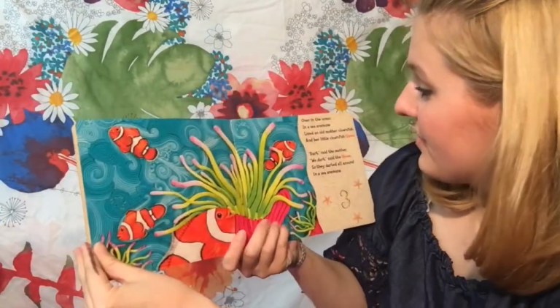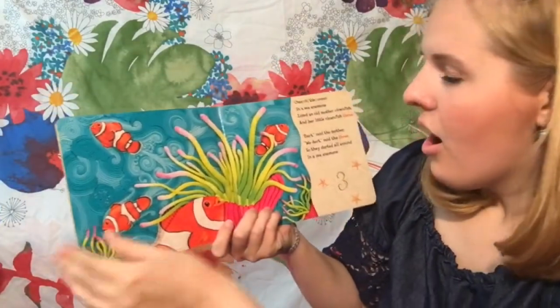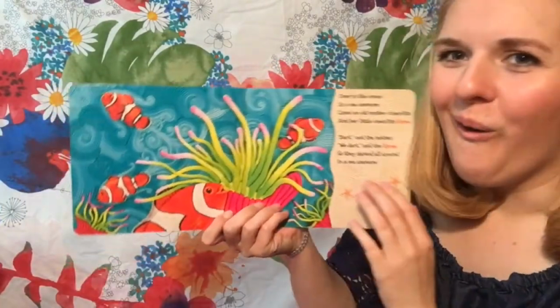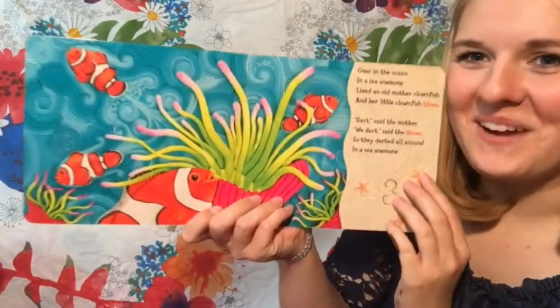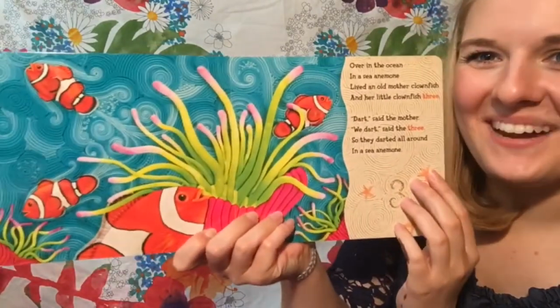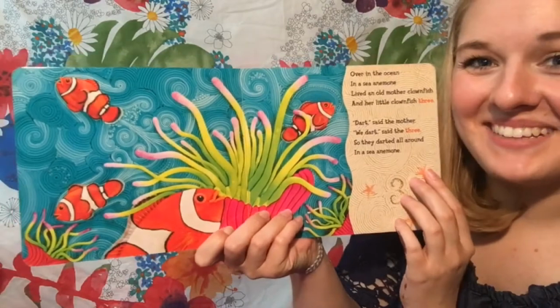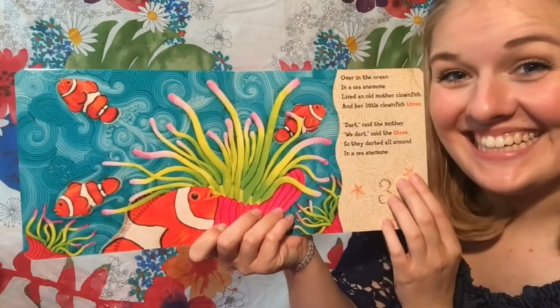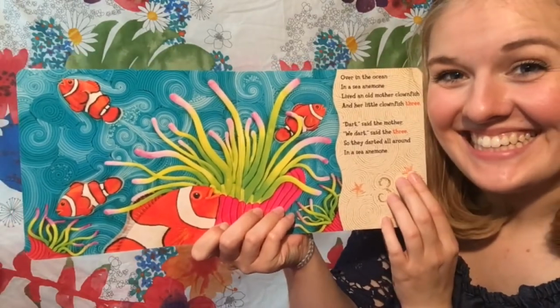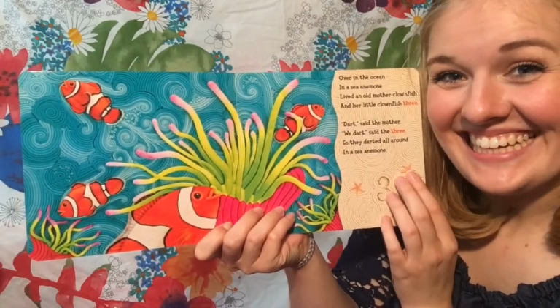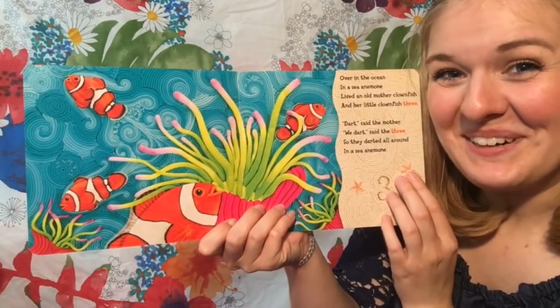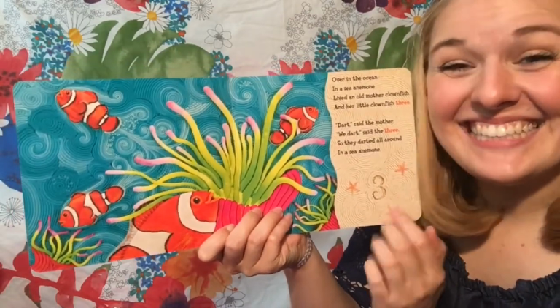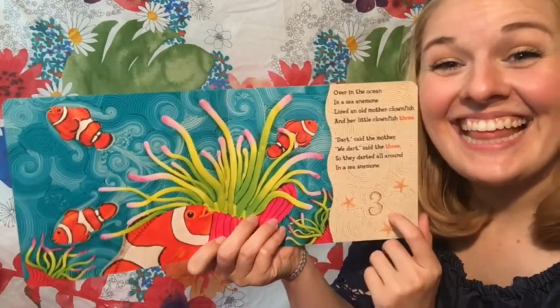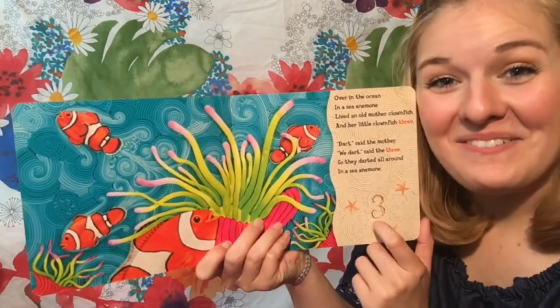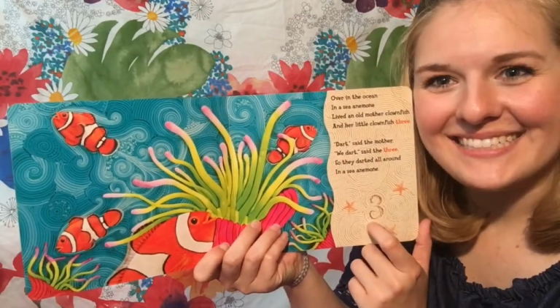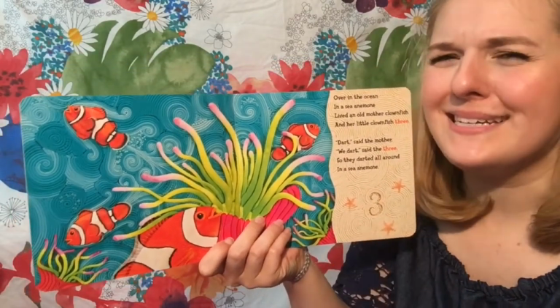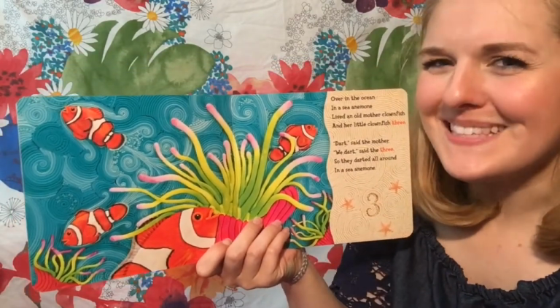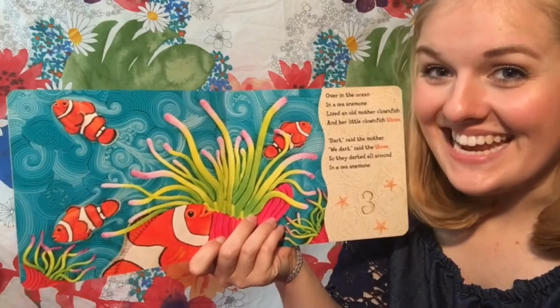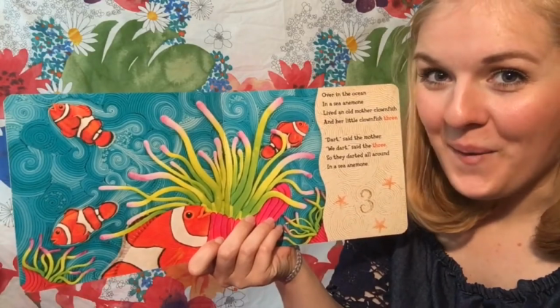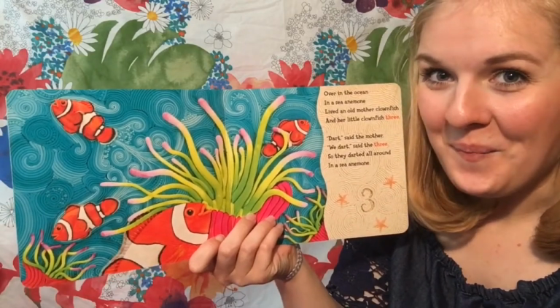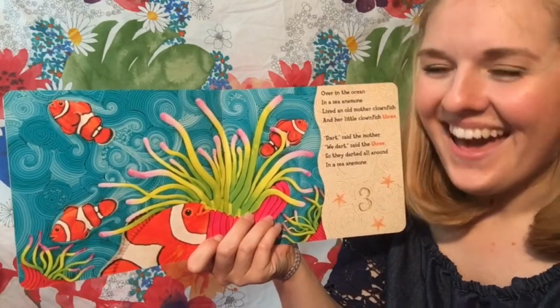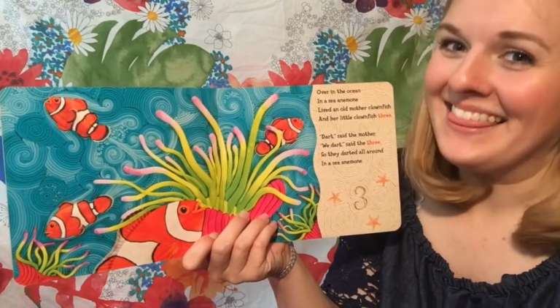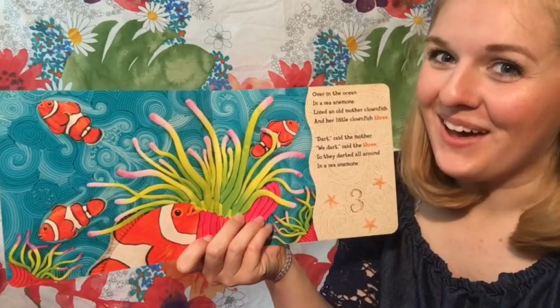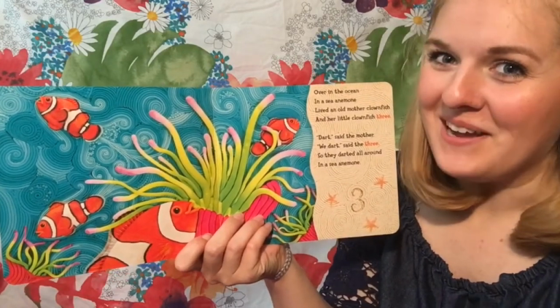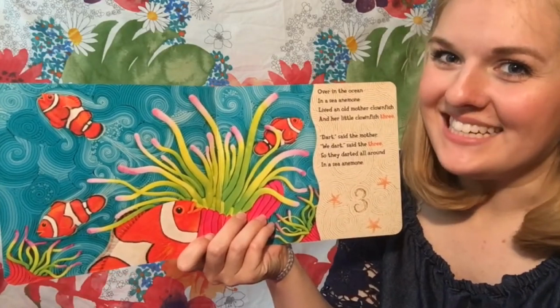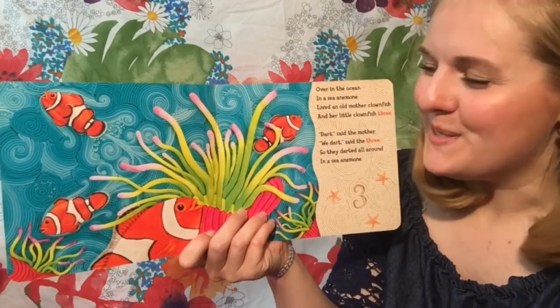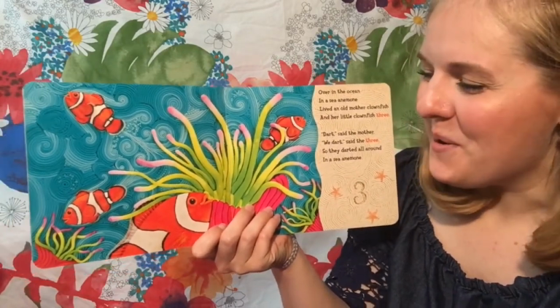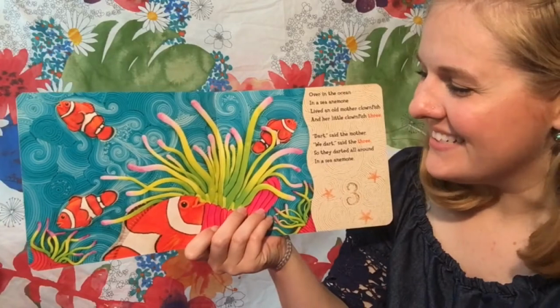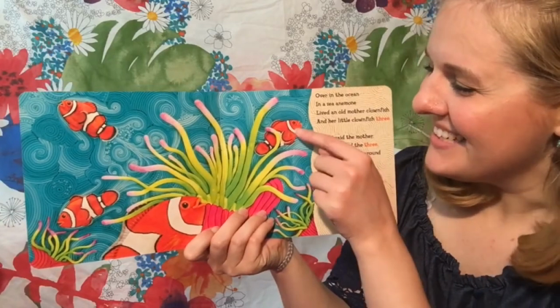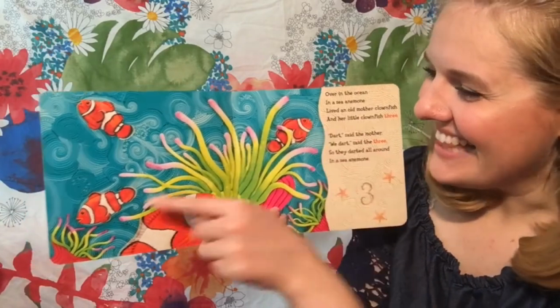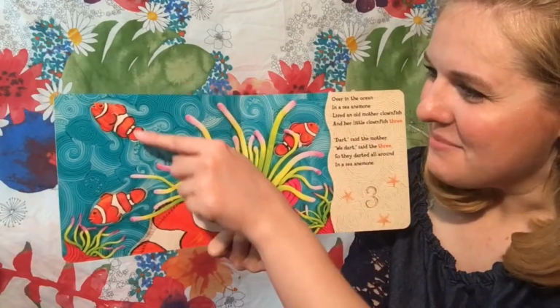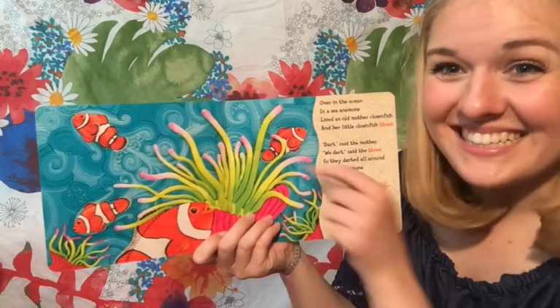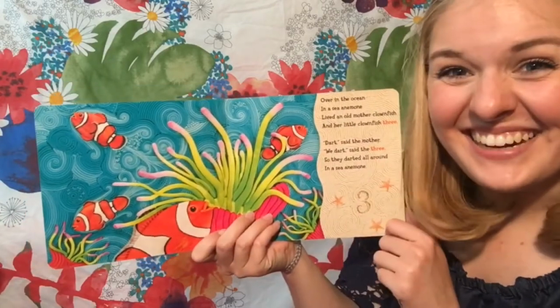Do you guys know what animal this is? It's a clown fish. But did you say Nemo? I thought of Finding Nemo too. Oh my goodness, they look just like Nemo. Isn't that crazy?